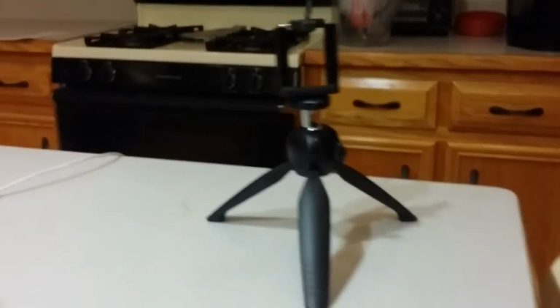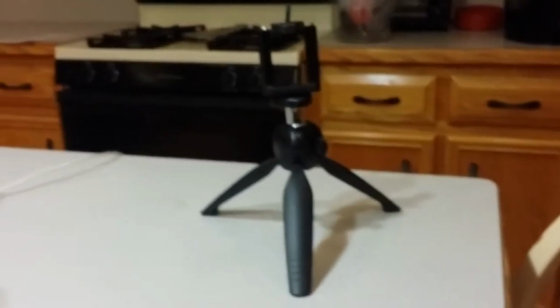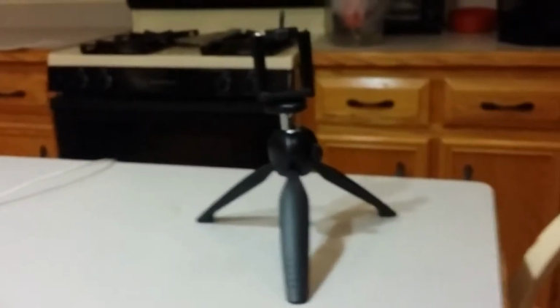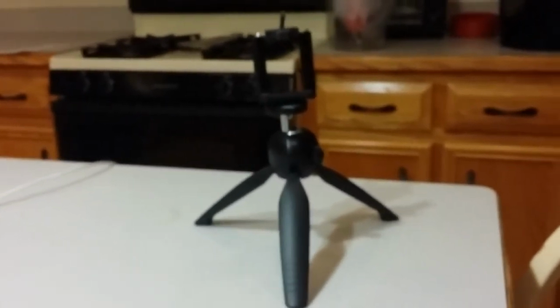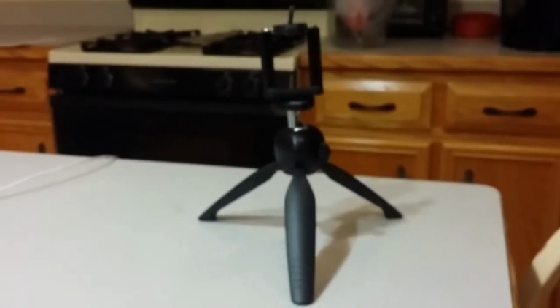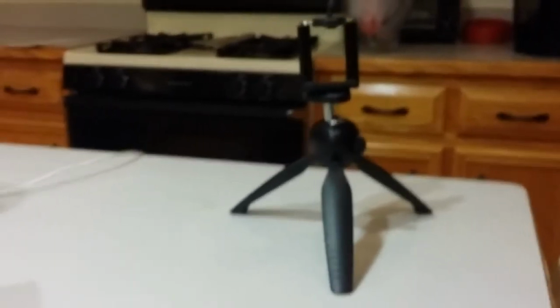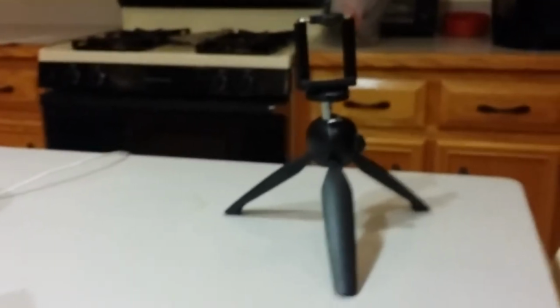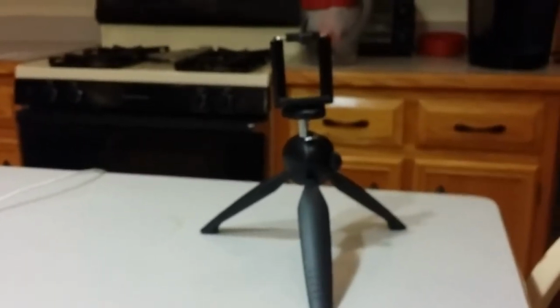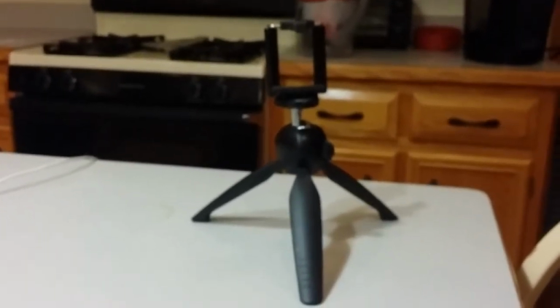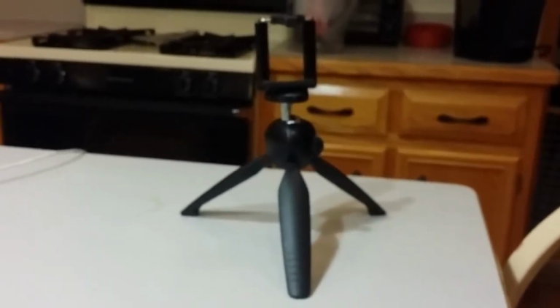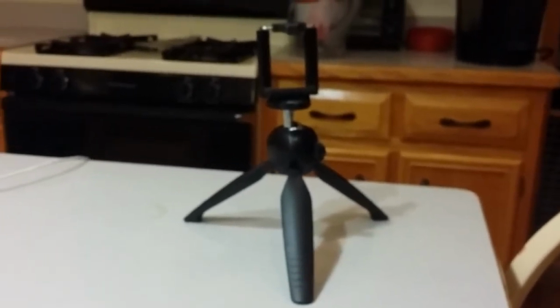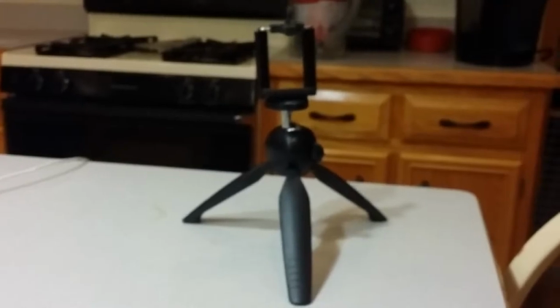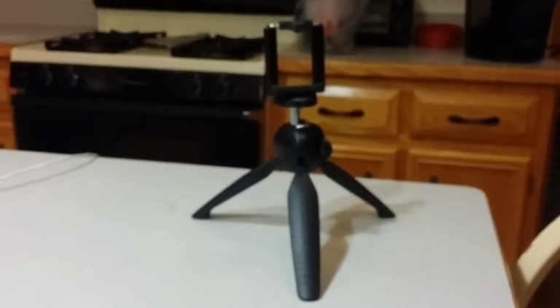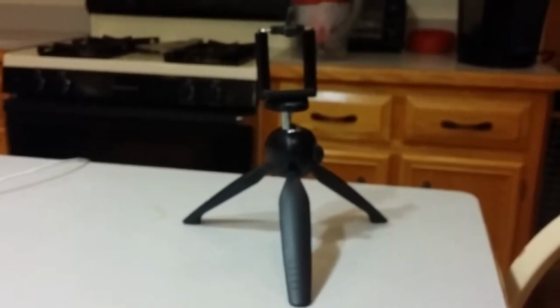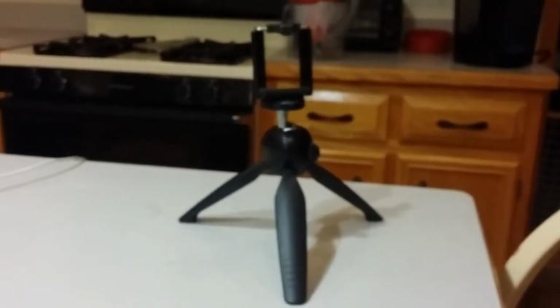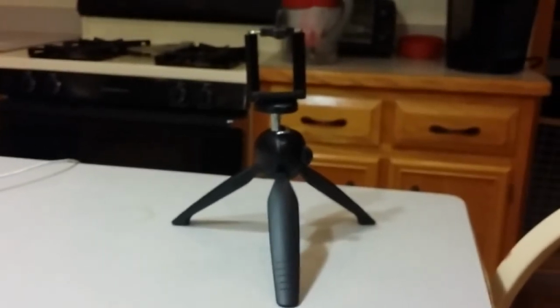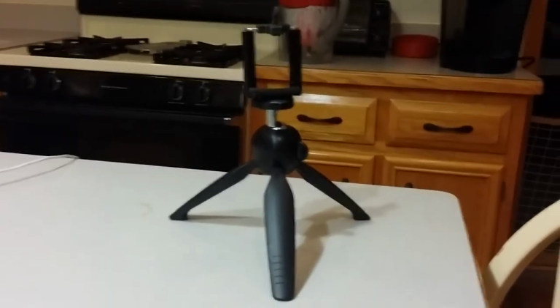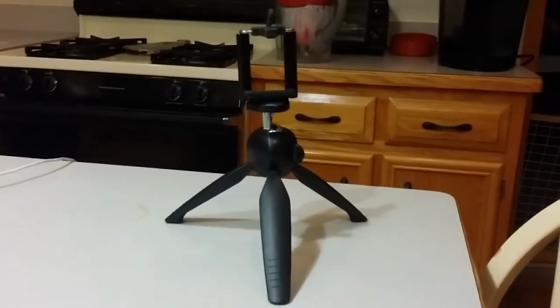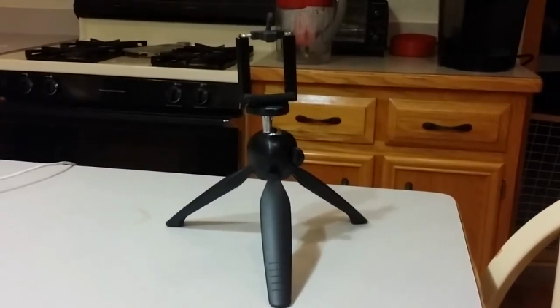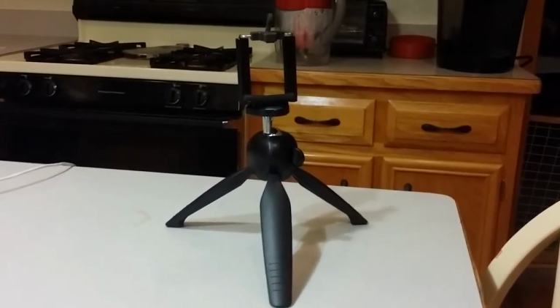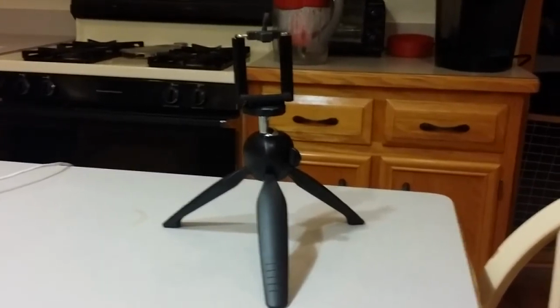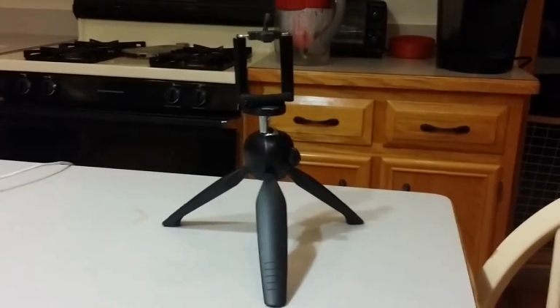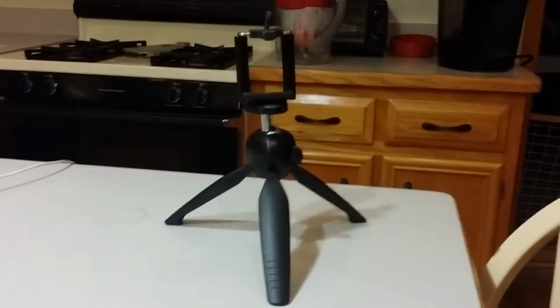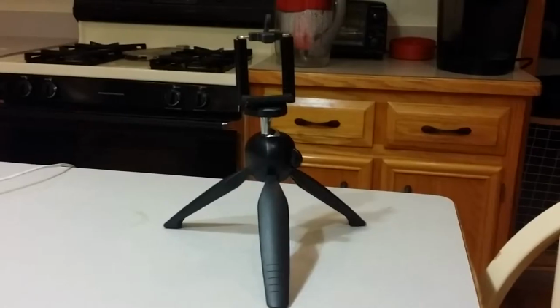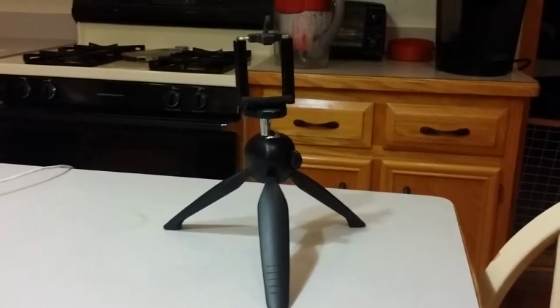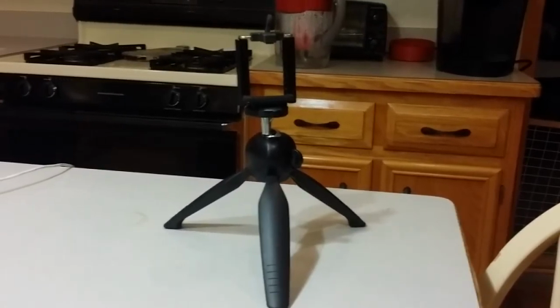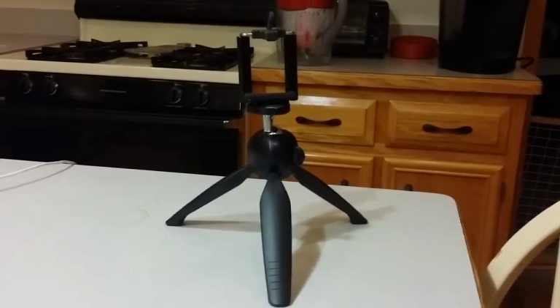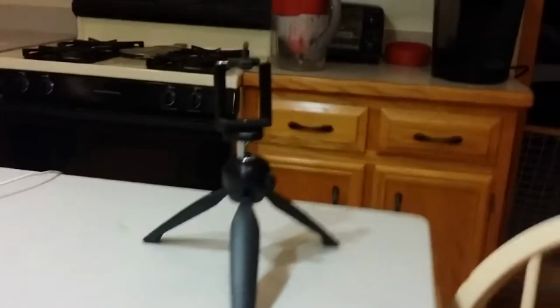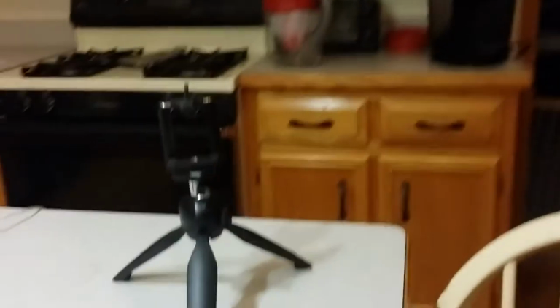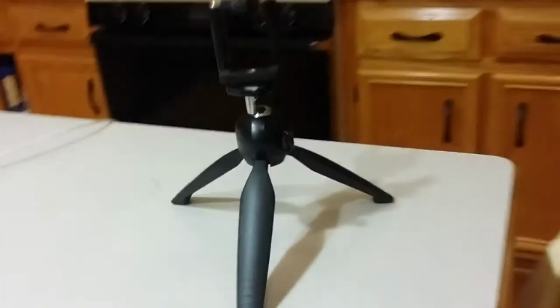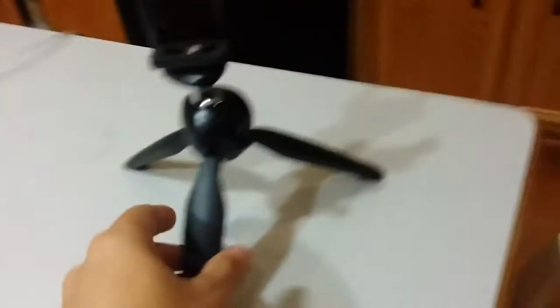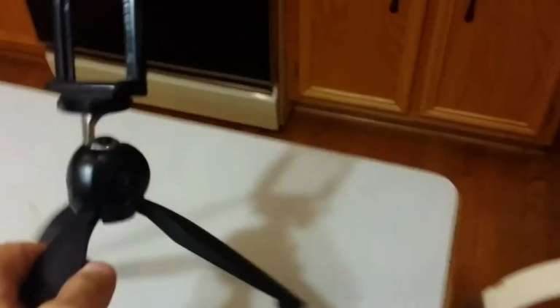Hey, what's up YouTube. This is a review of what I think is the best tripod being sold on Amazon right now, especially for the price. This is currently nine dollars and ninety-eight cents on Amazon Prime.